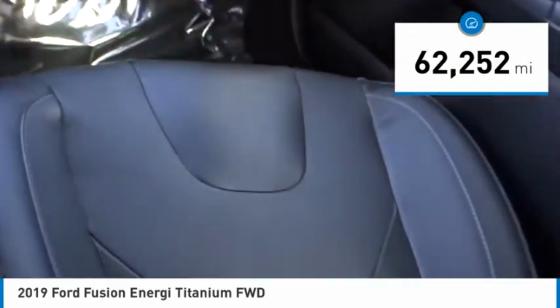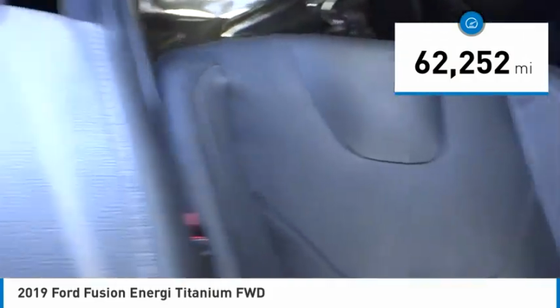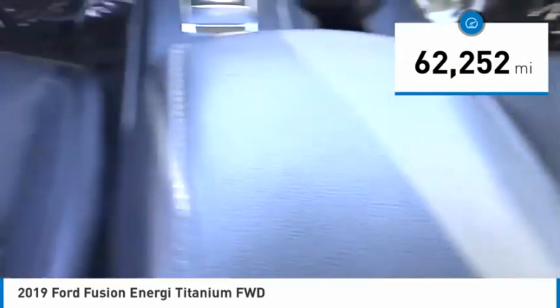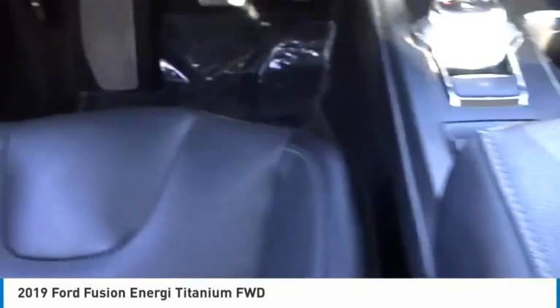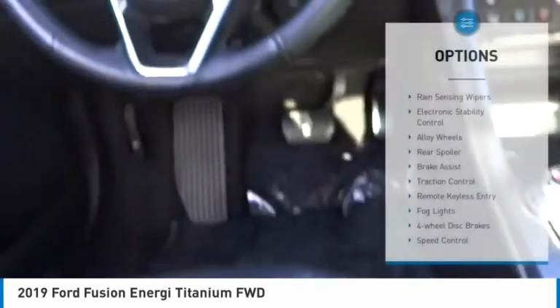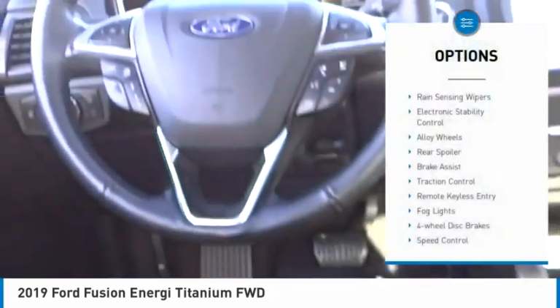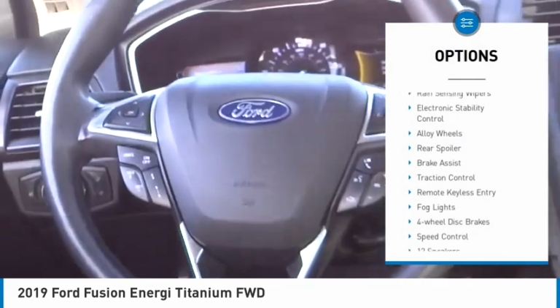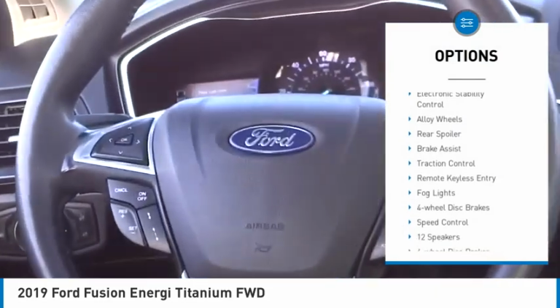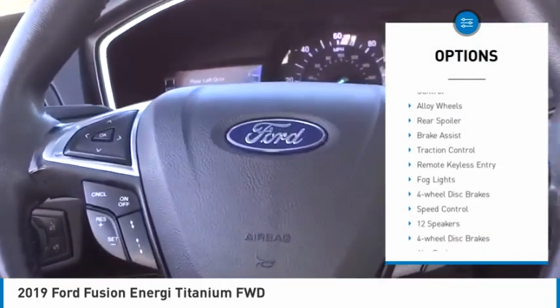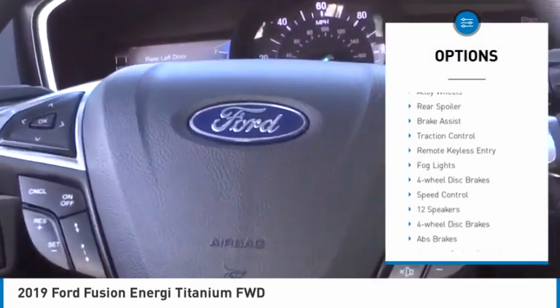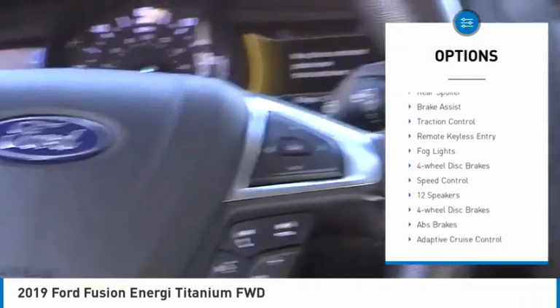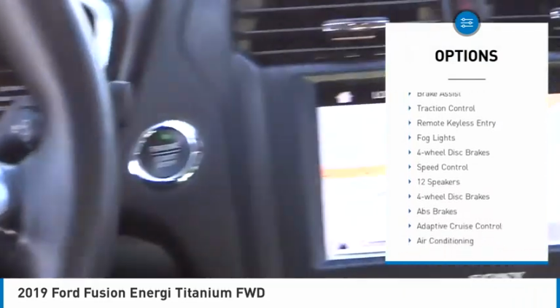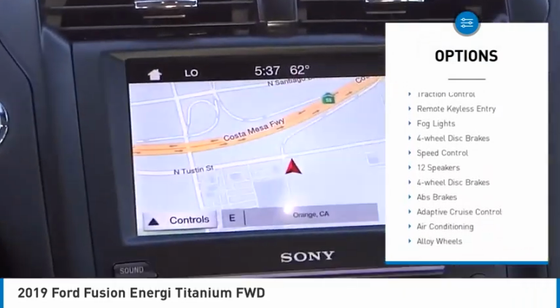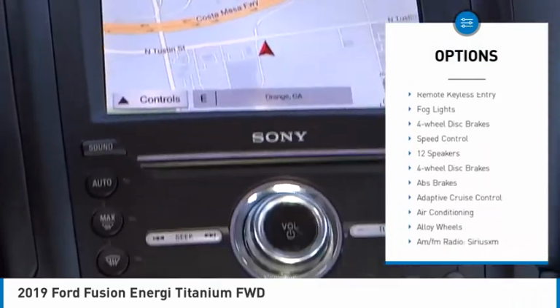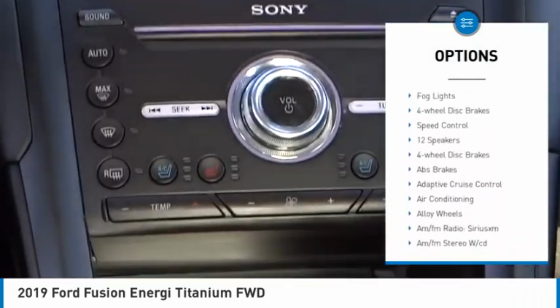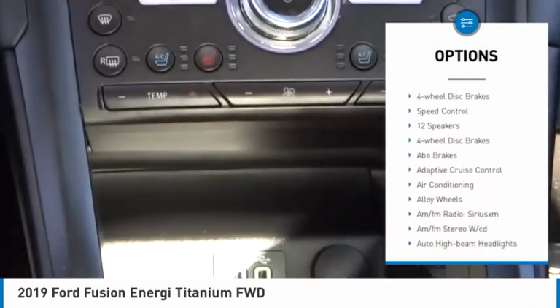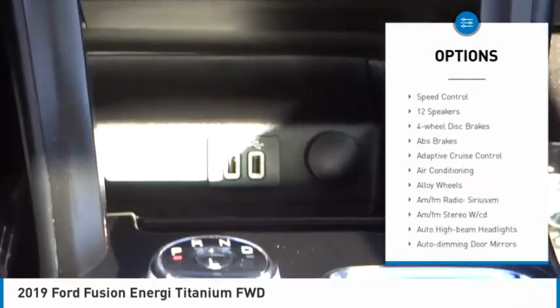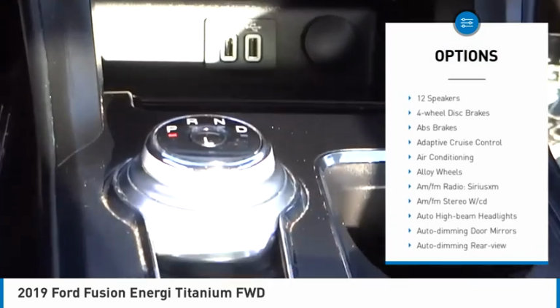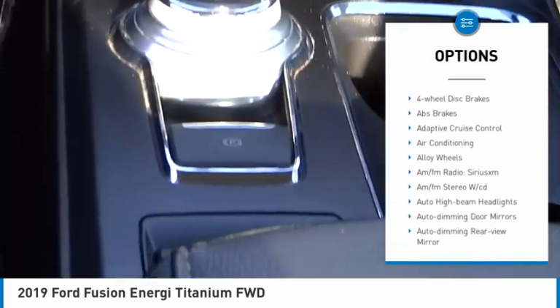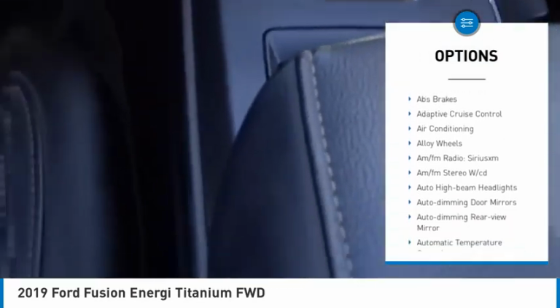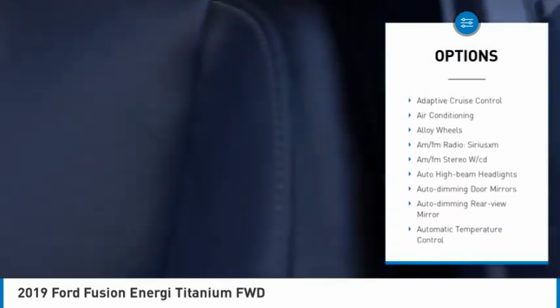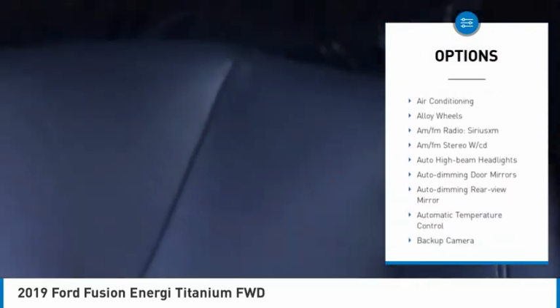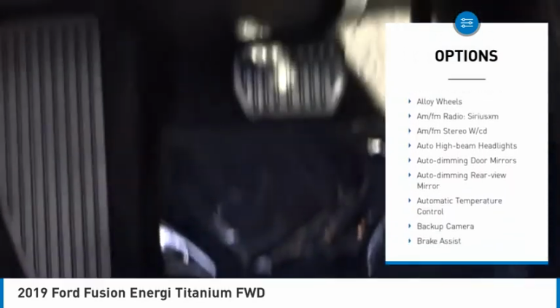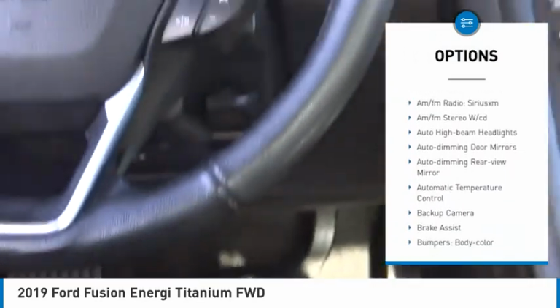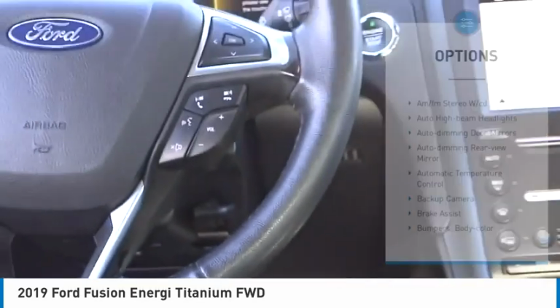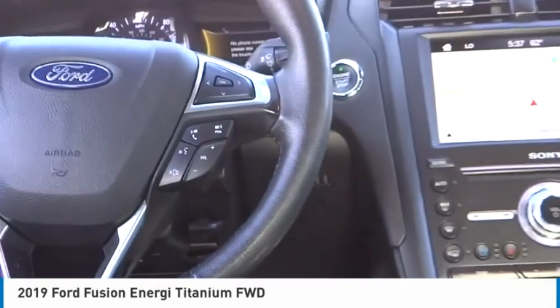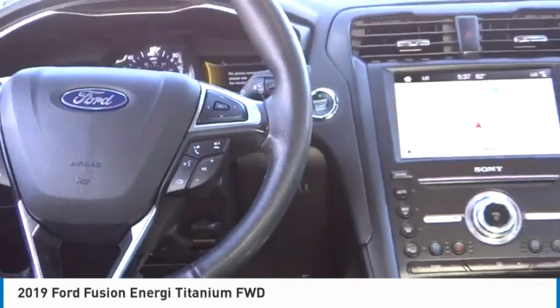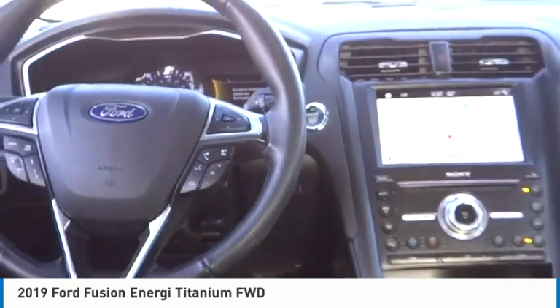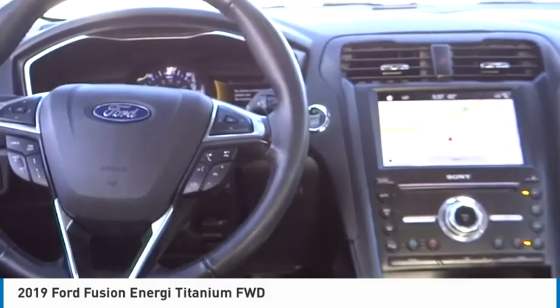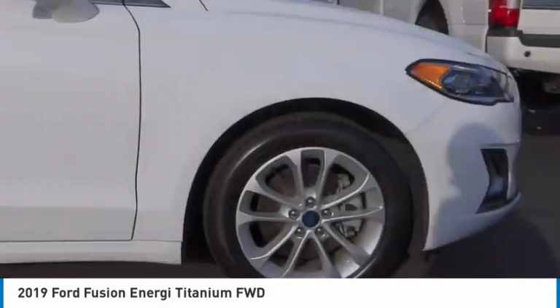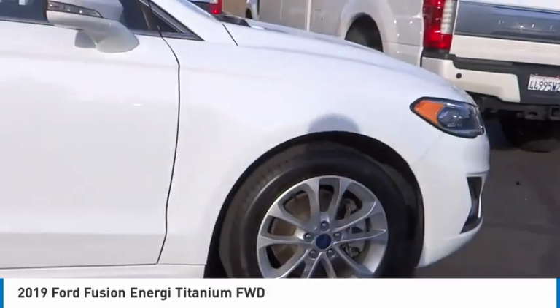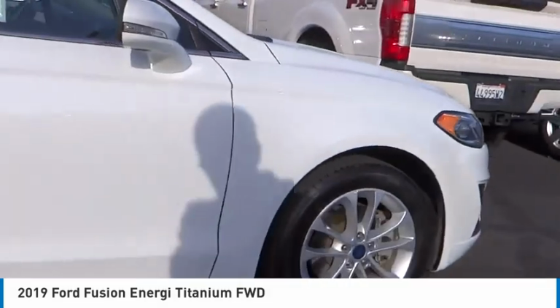Here are some of this vehicle's great options: rain-sensing wipers, electronic stability control, alloy wheels, rear spoiler, brake assist, traction control, remote keyless entry, fog lights, four-wheel disc brakes, and speed control.